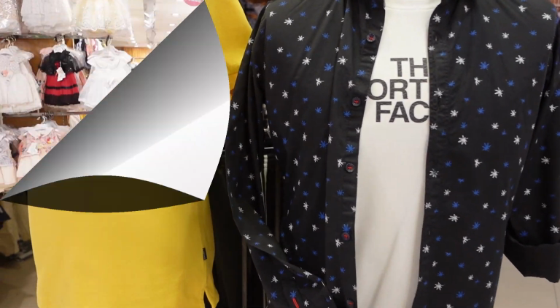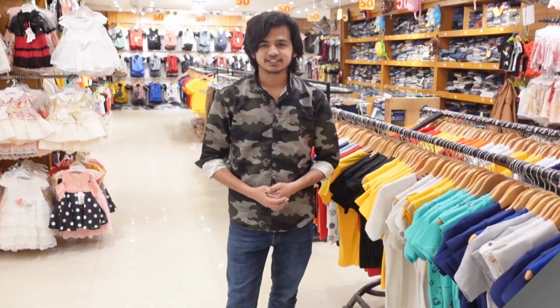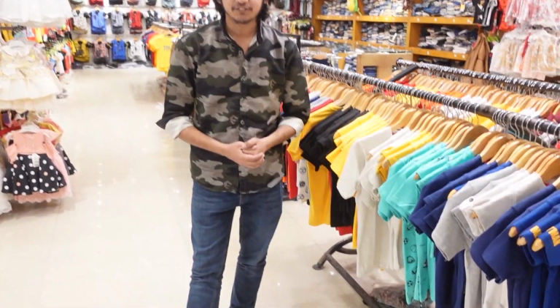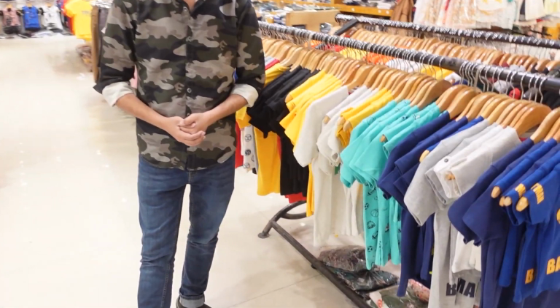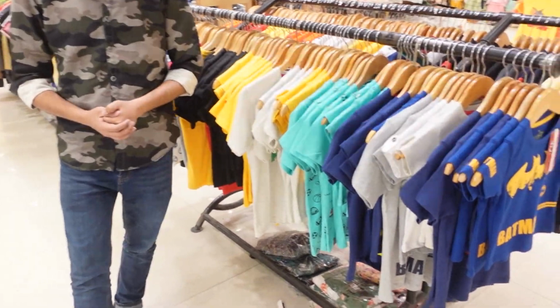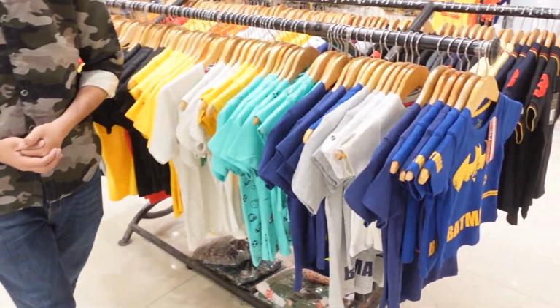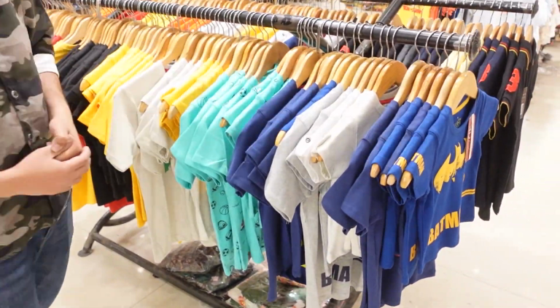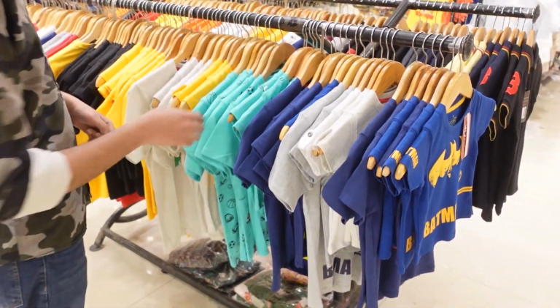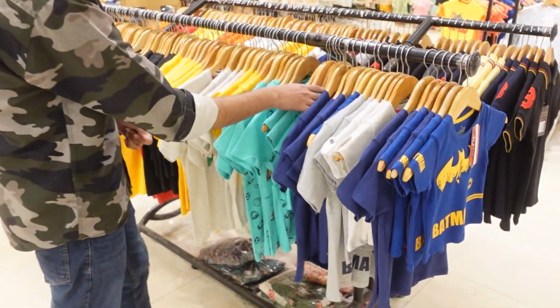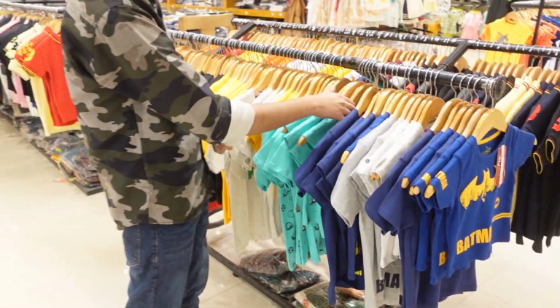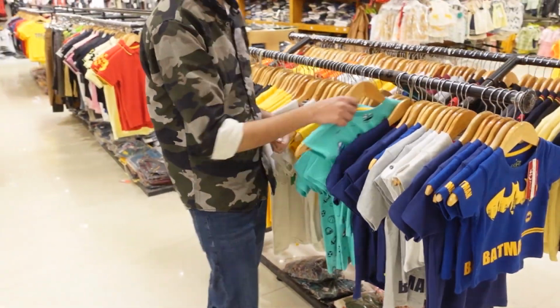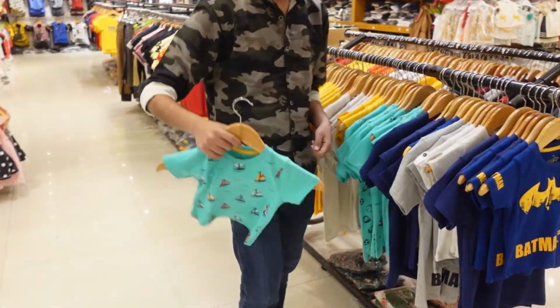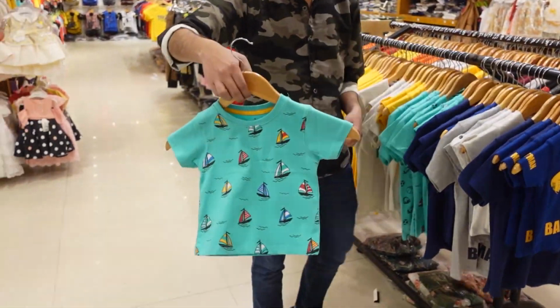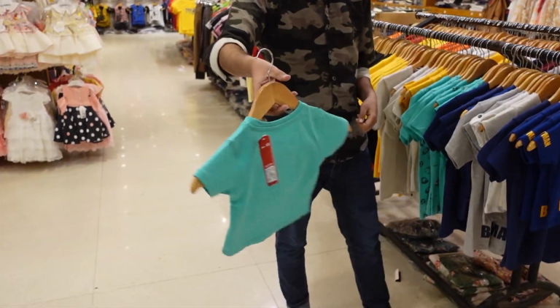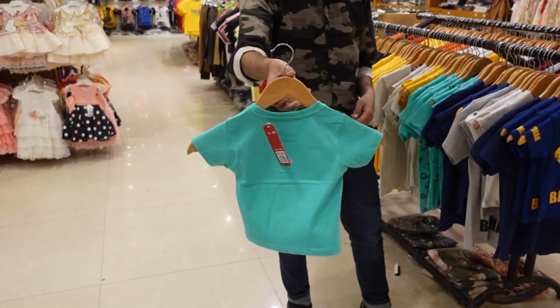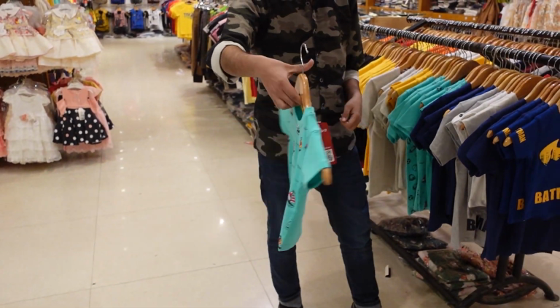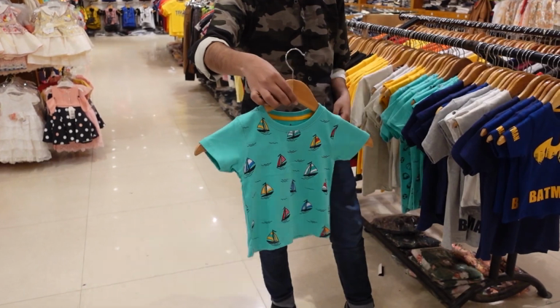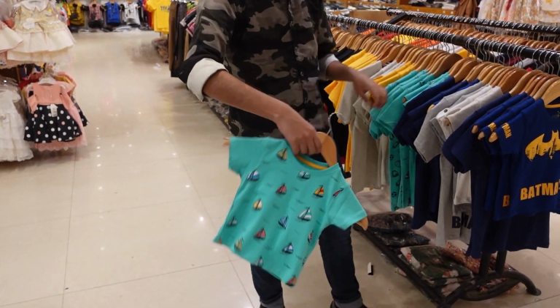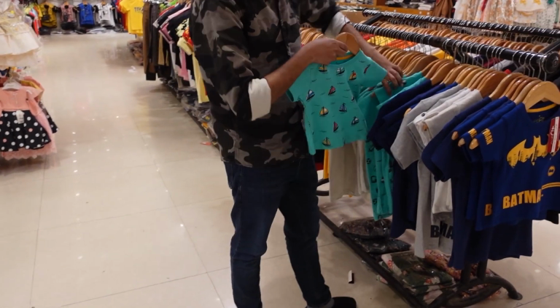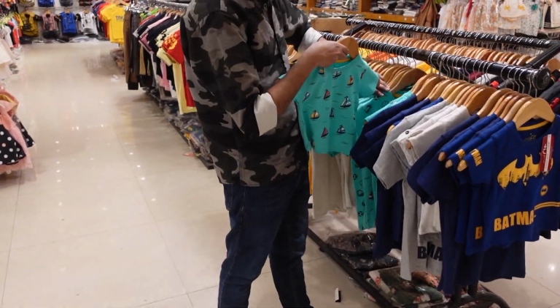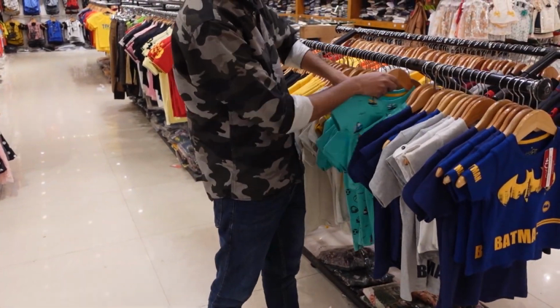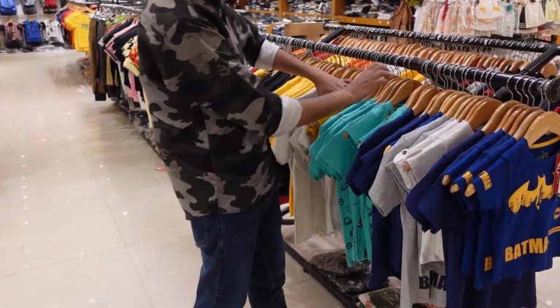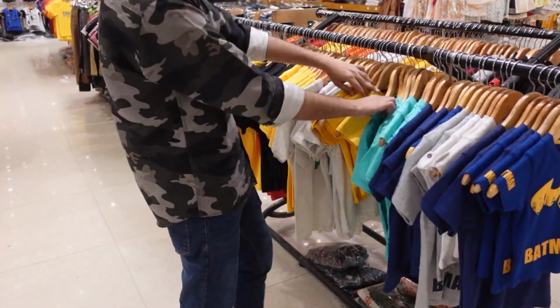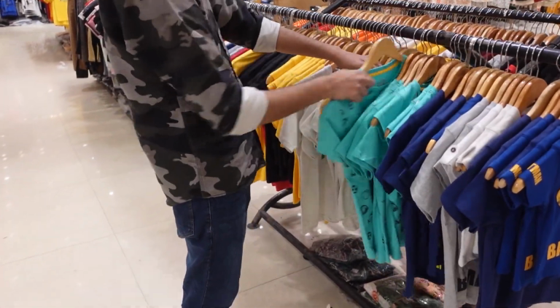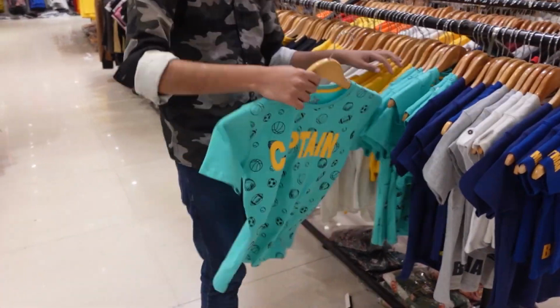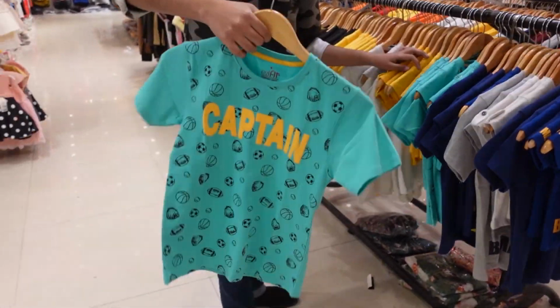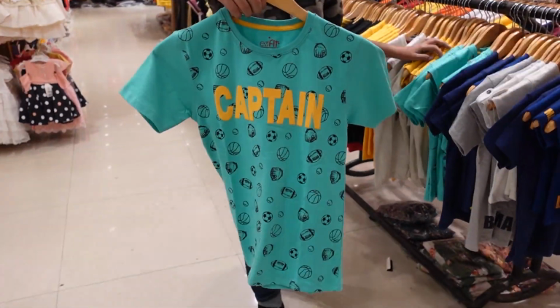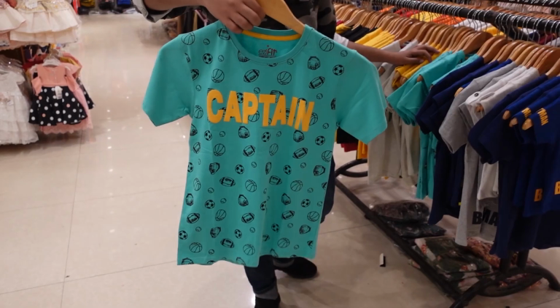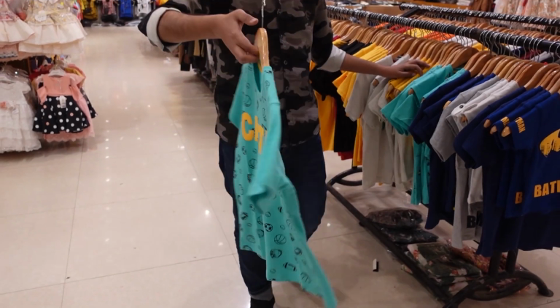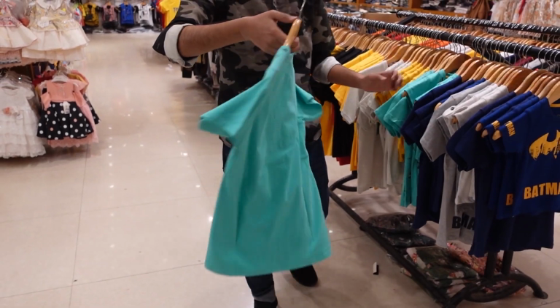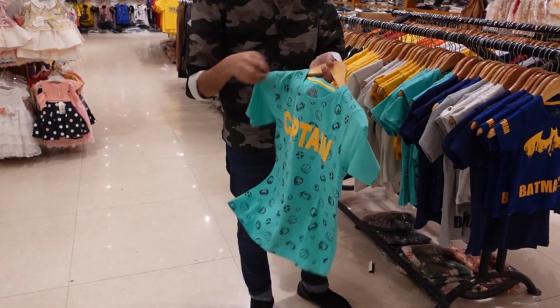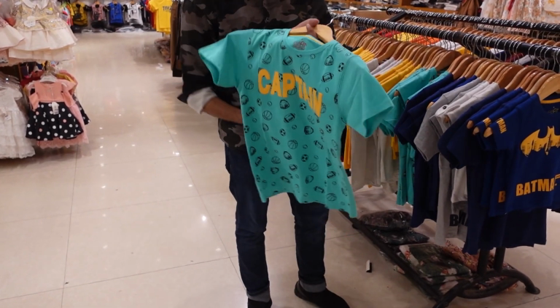In this video I'm going to show you some small t-shirts — new arrivals. You can check this out. Small size and big size both are available. This is a jersey fabric shirt.